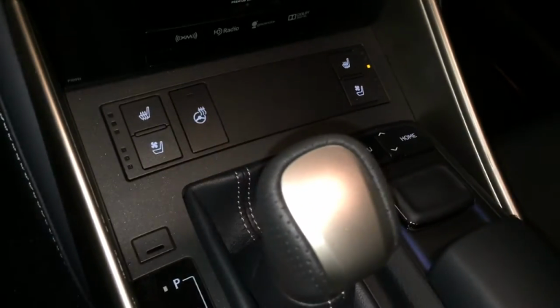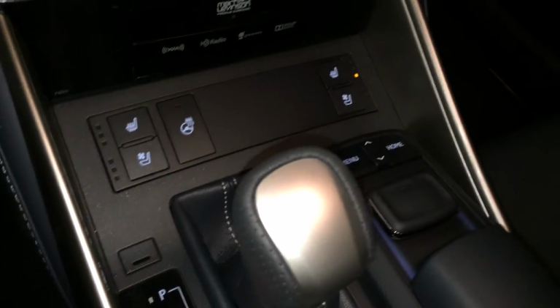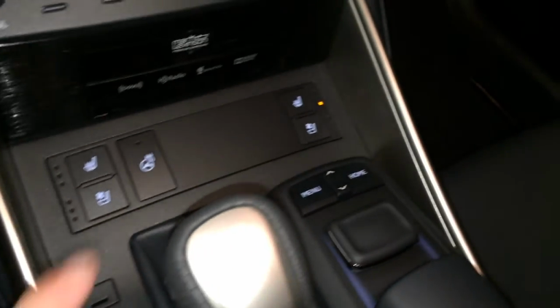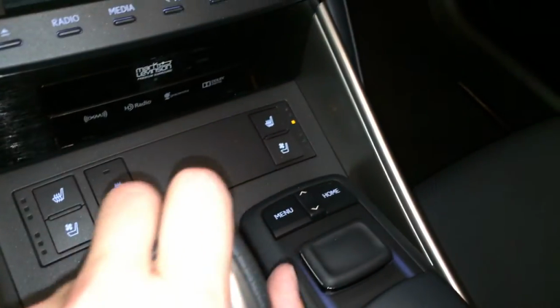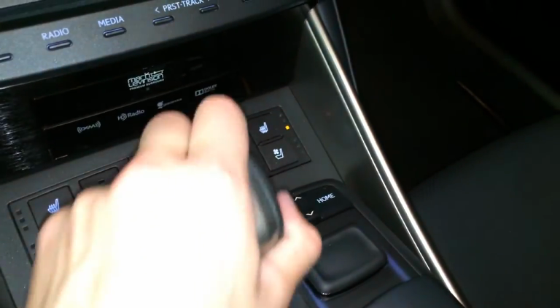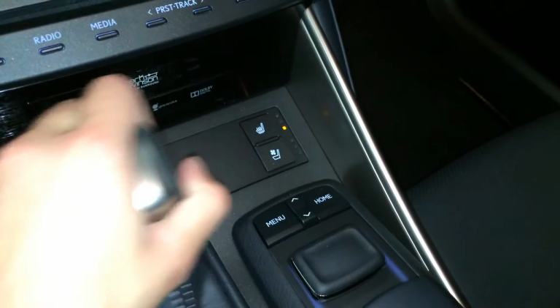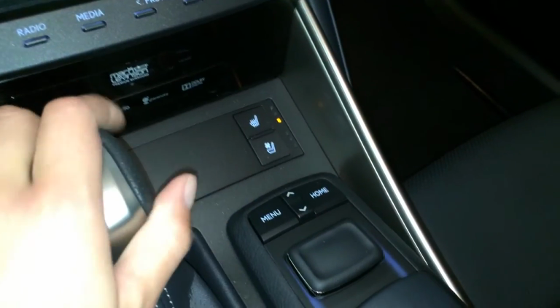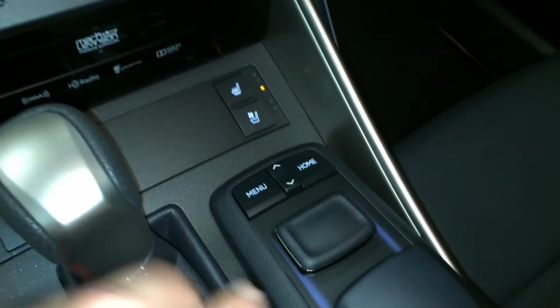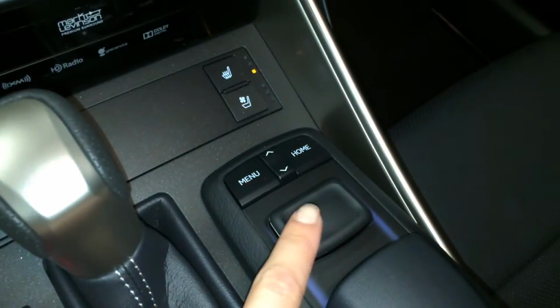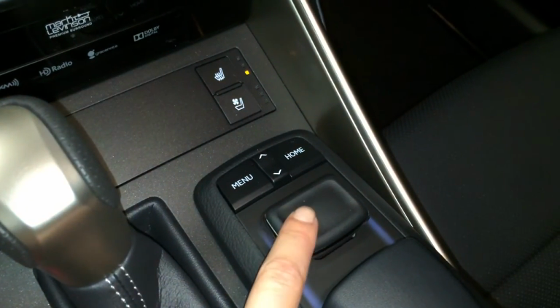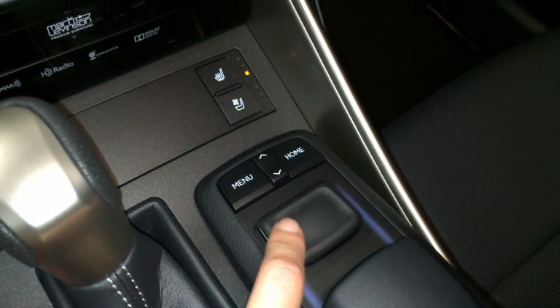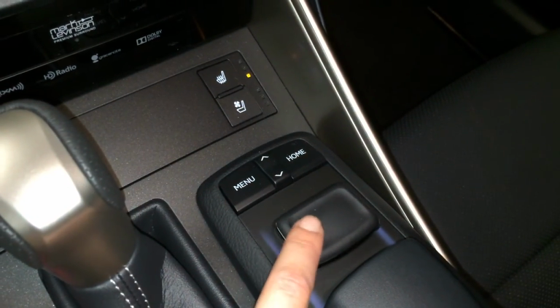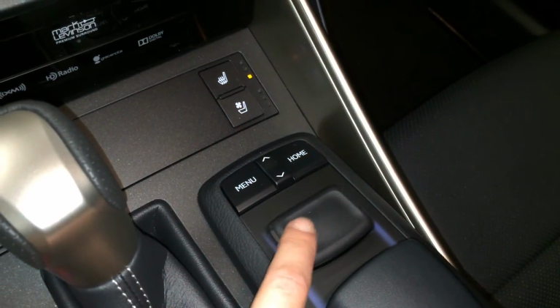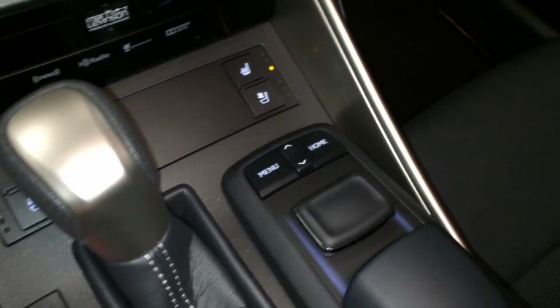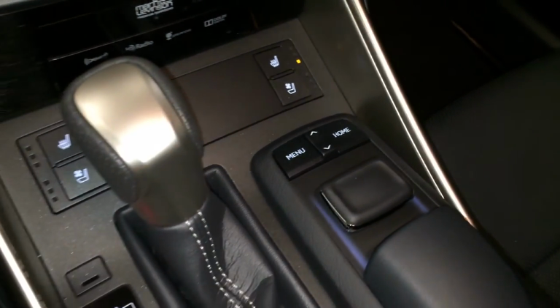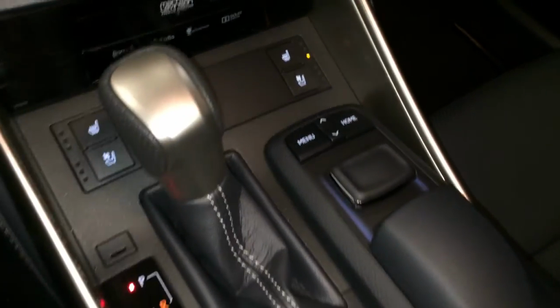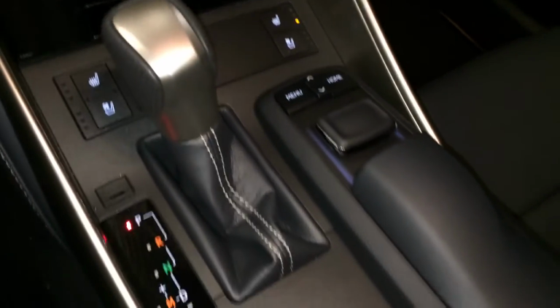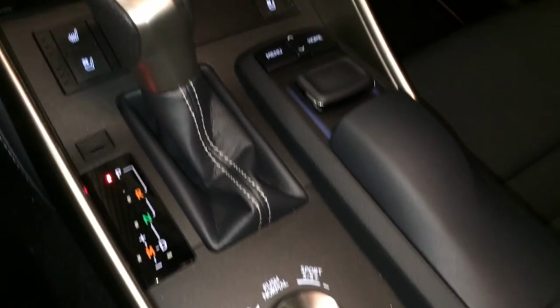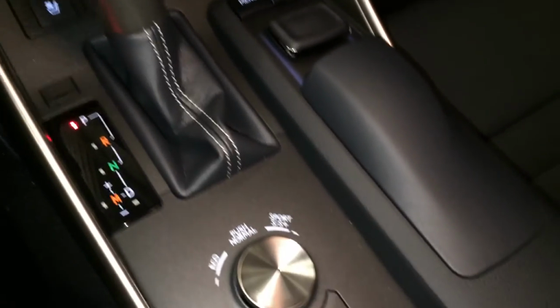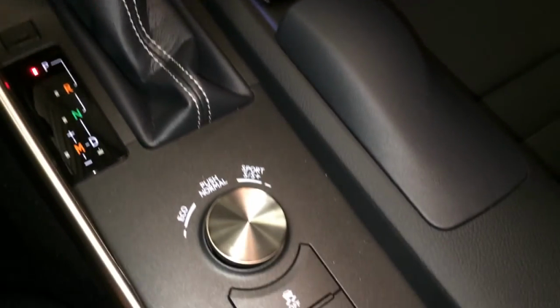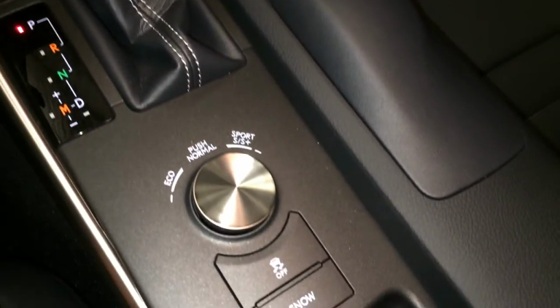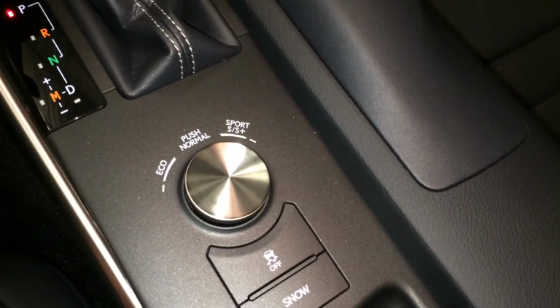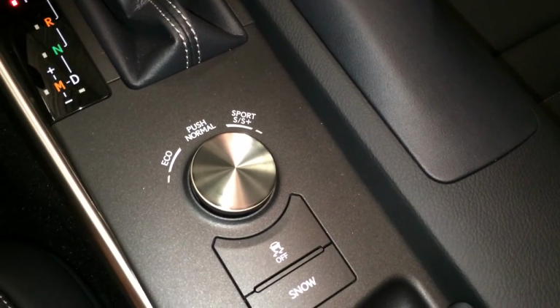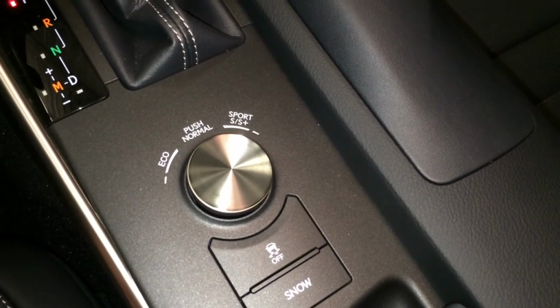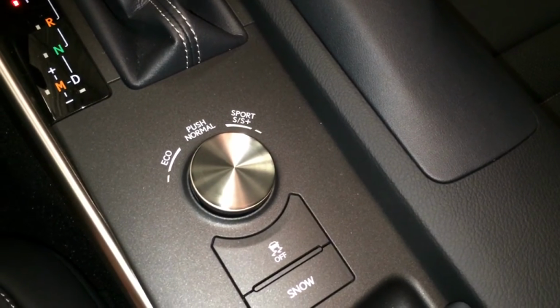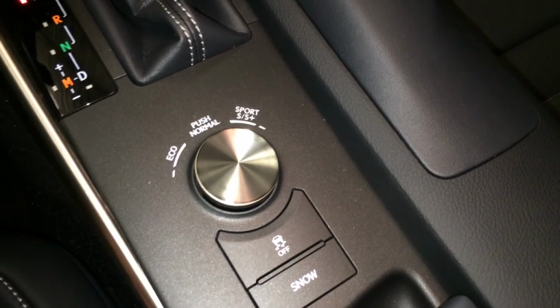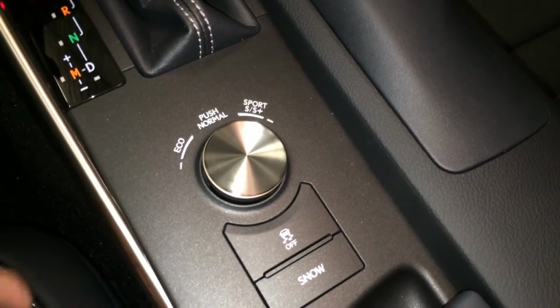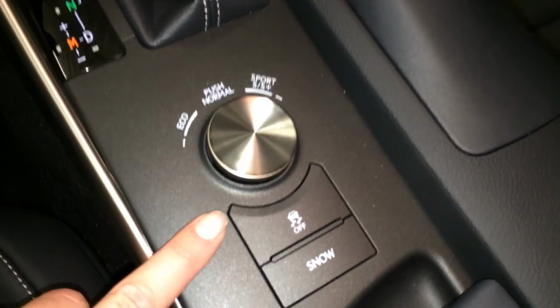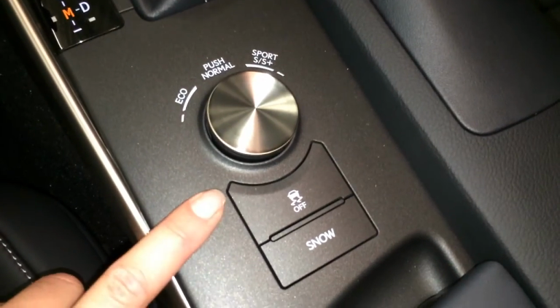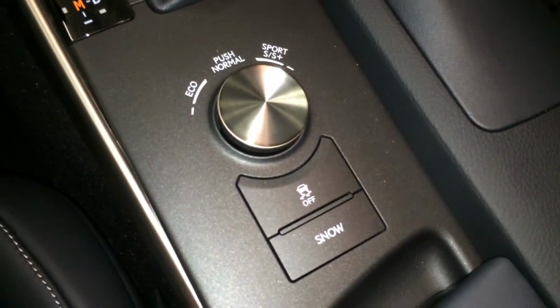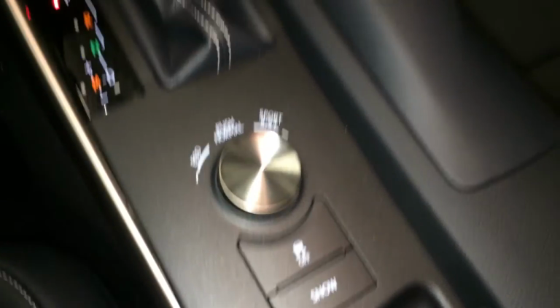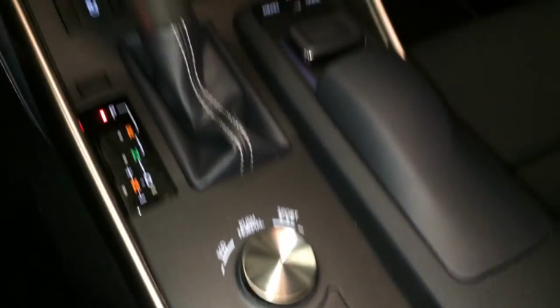Heated steering wheel. F-Sport leather shift knob. This is what you use to navigate around your display screen. Eco, normal, sport, S, and S-plus drive modes. Traction control and snow mode.